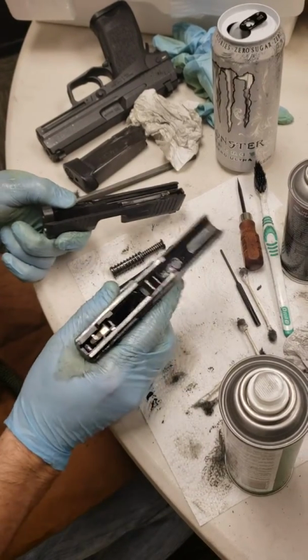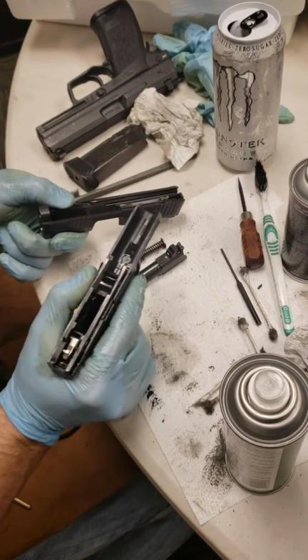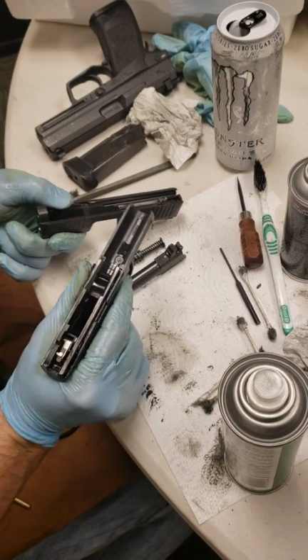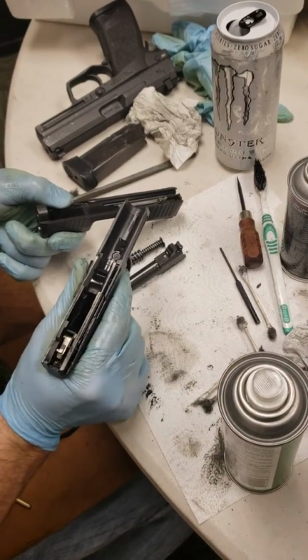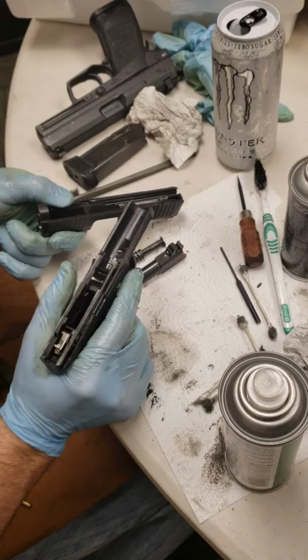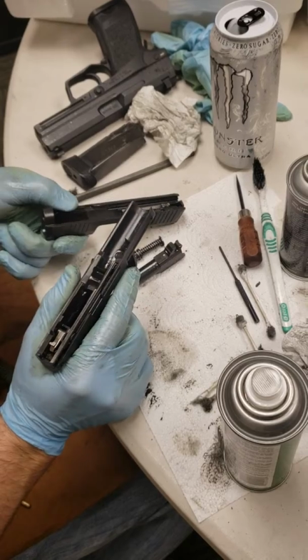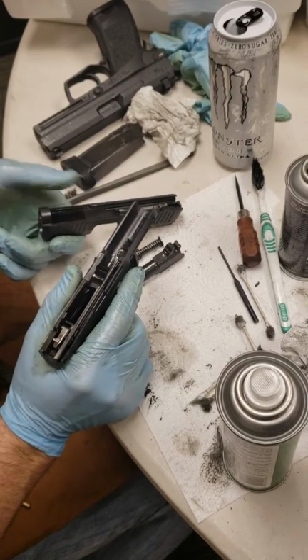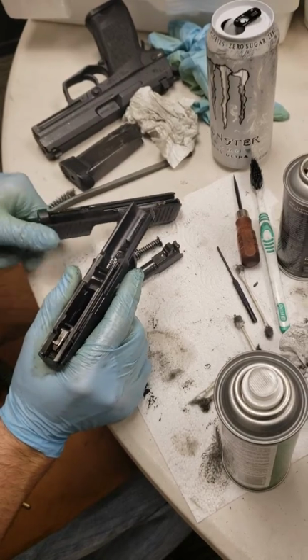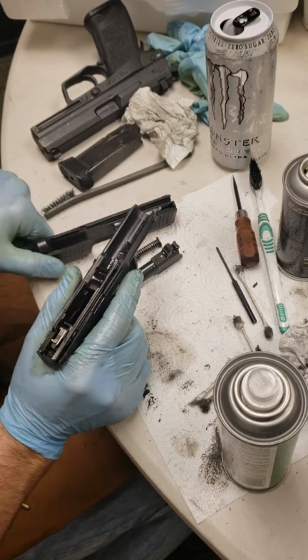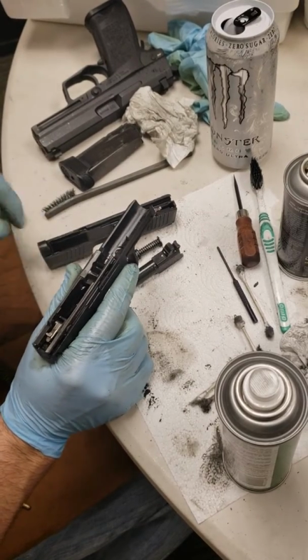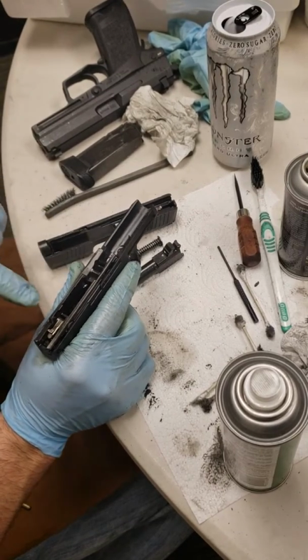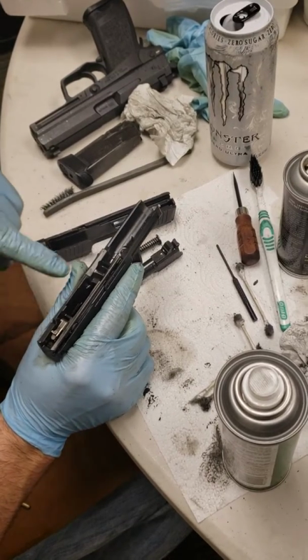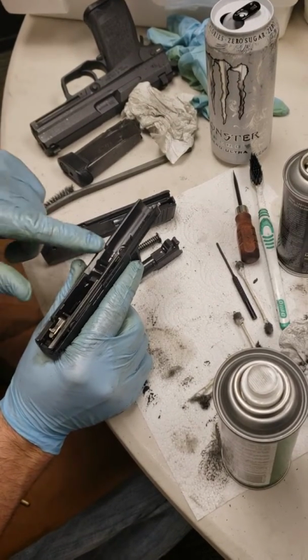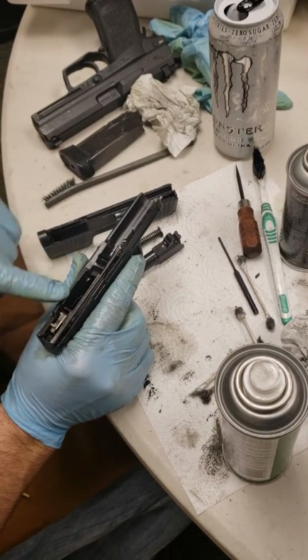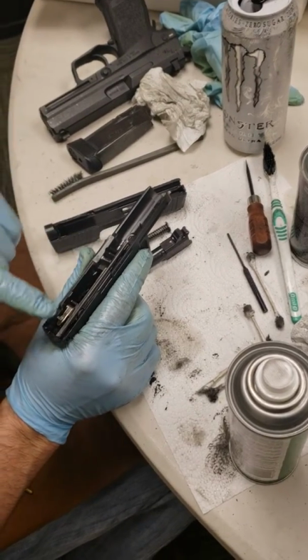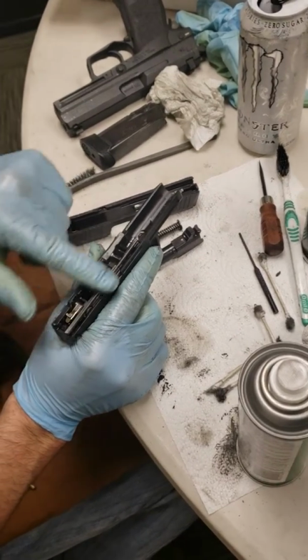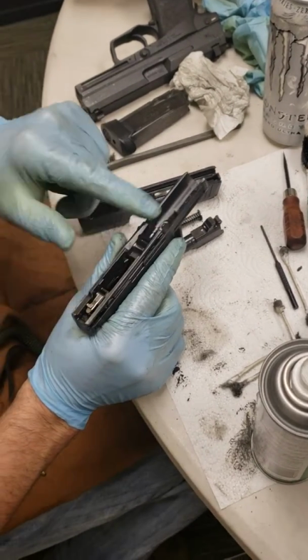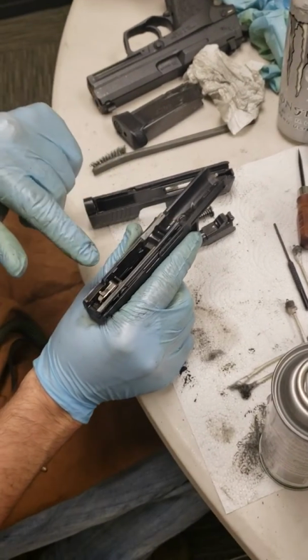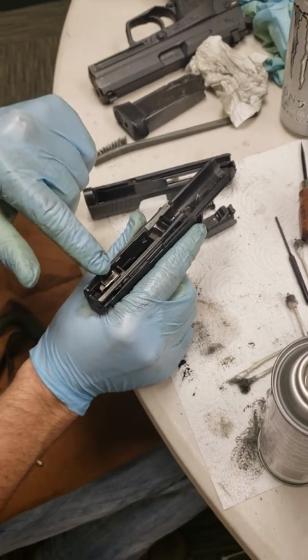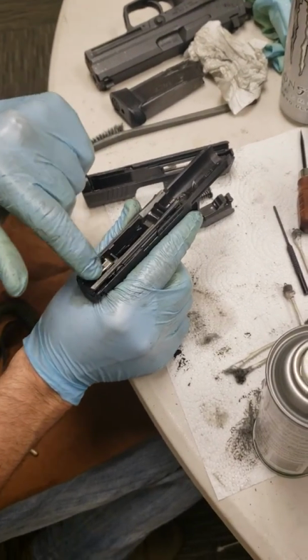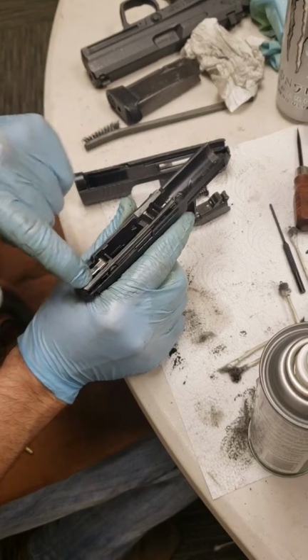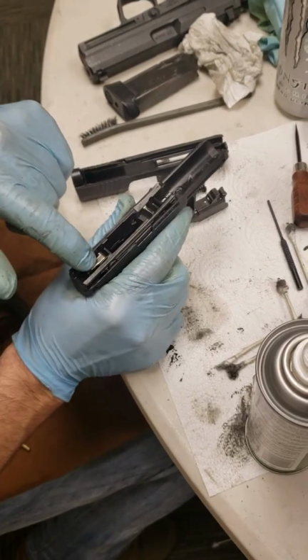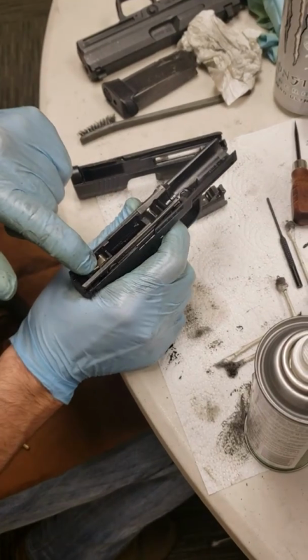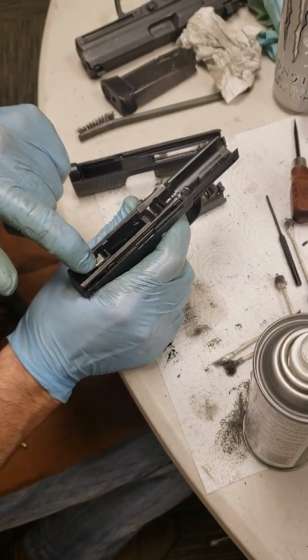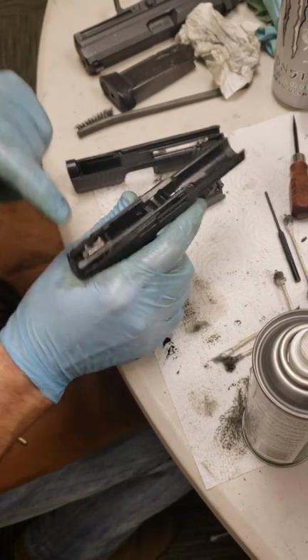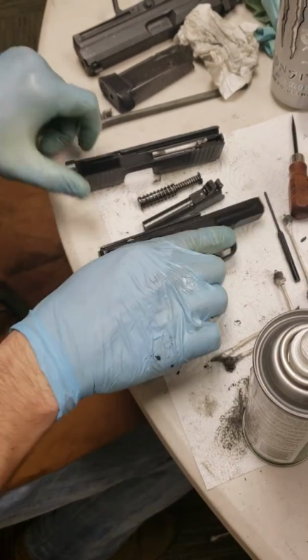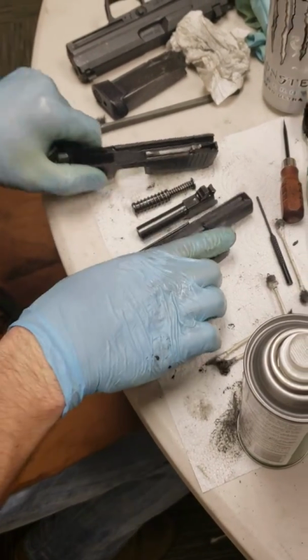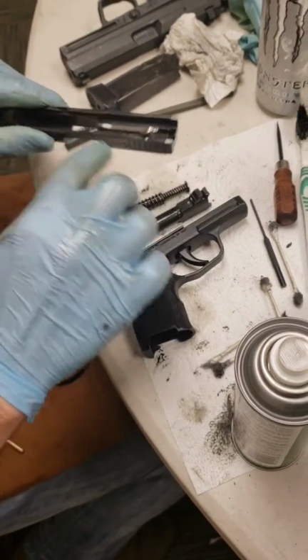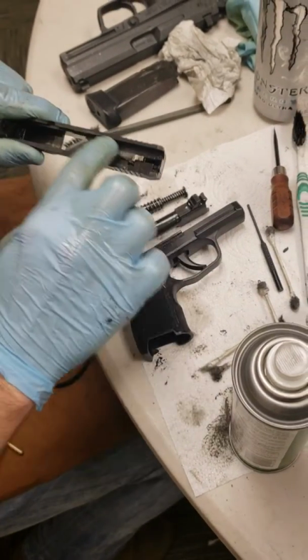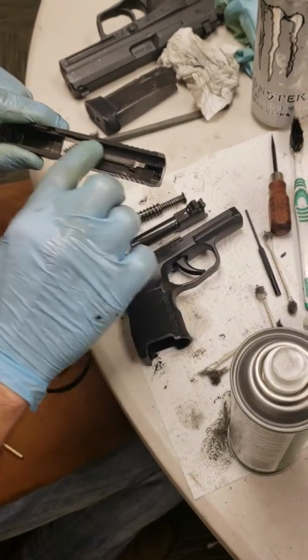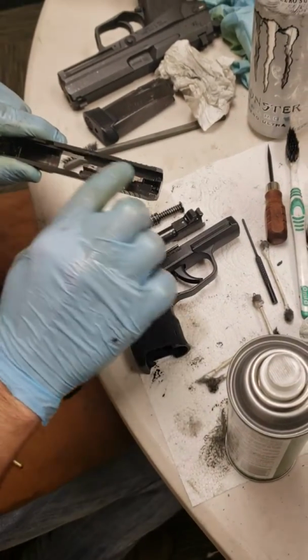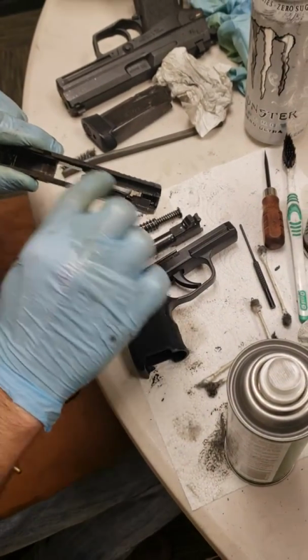While you've got it apart, you may want to clean it. To do that, I would suggest making sure that these rails are clean, as well as your sear back here. Making sure this area is clean.